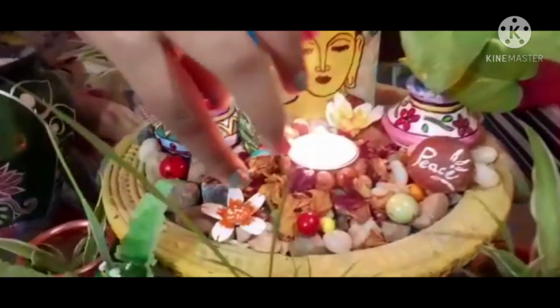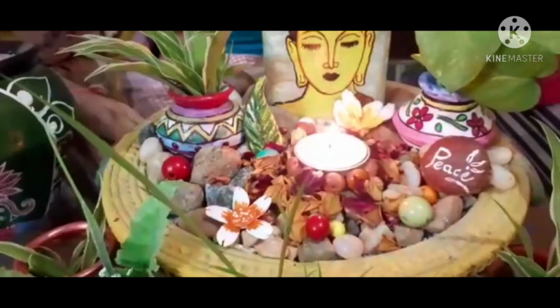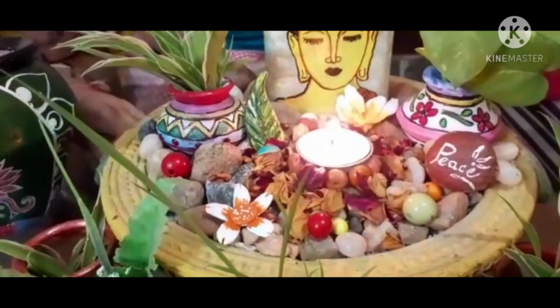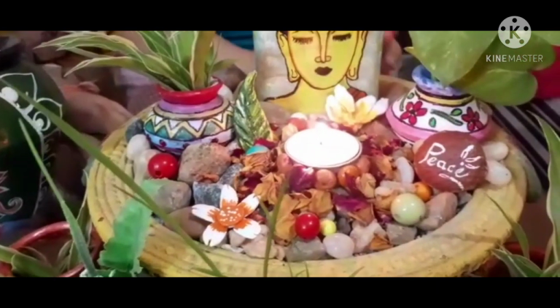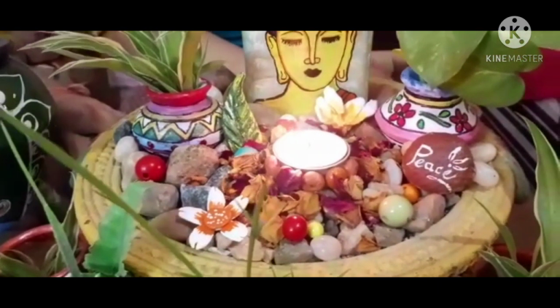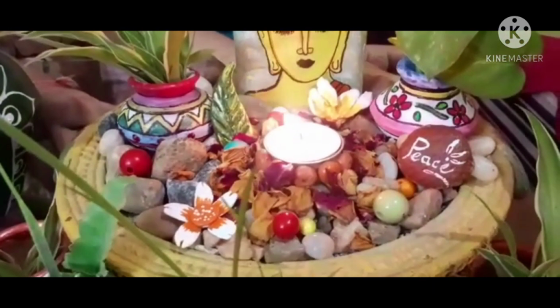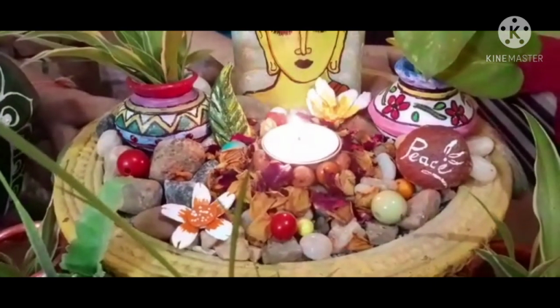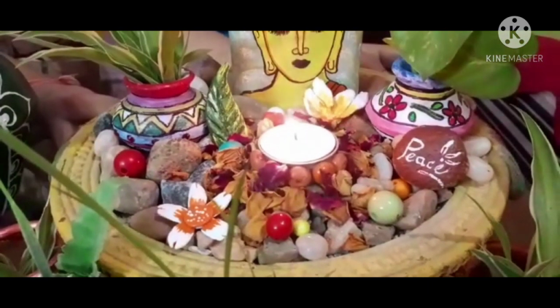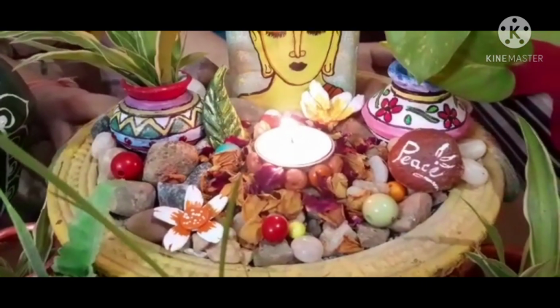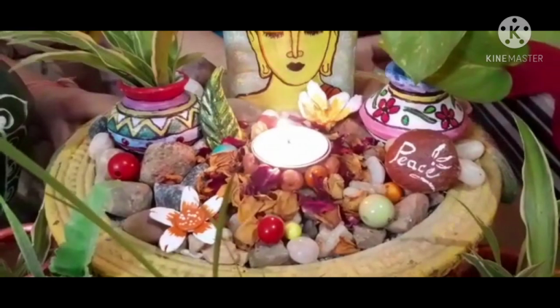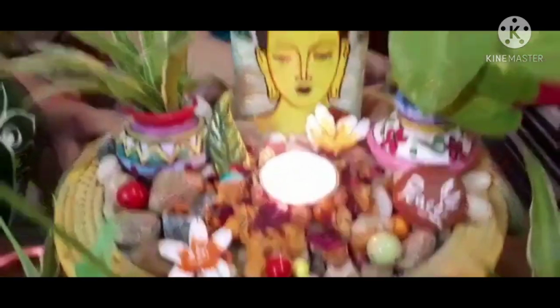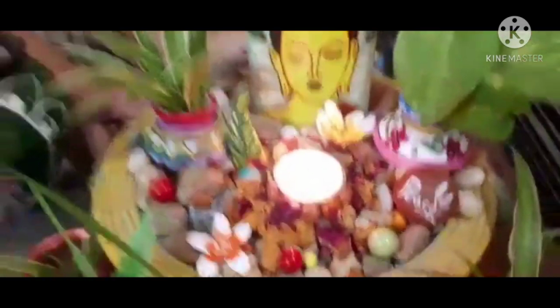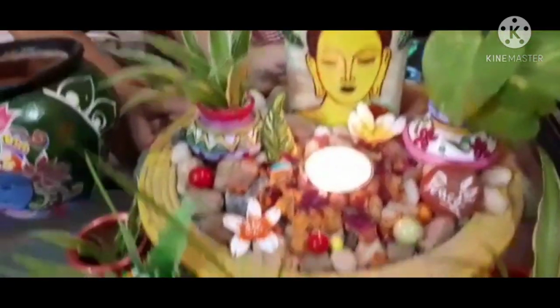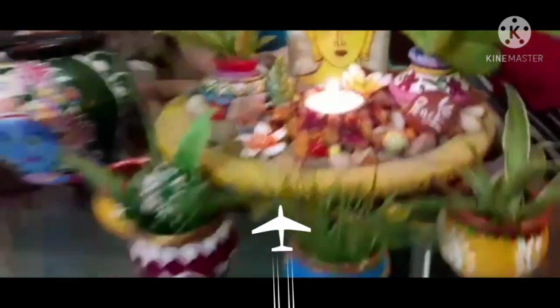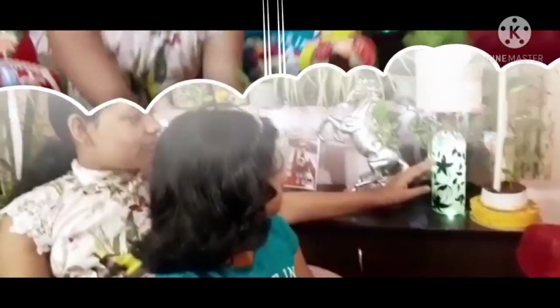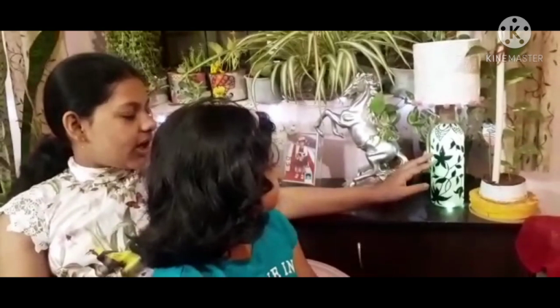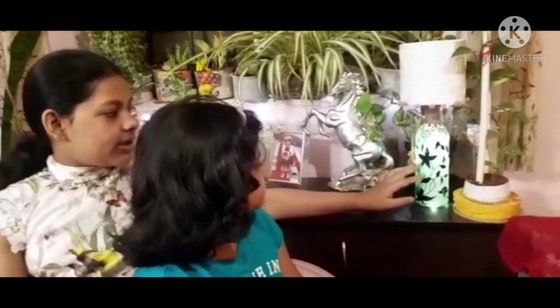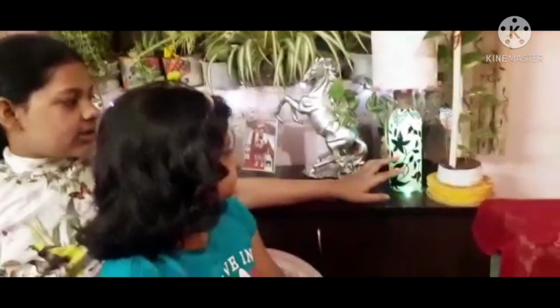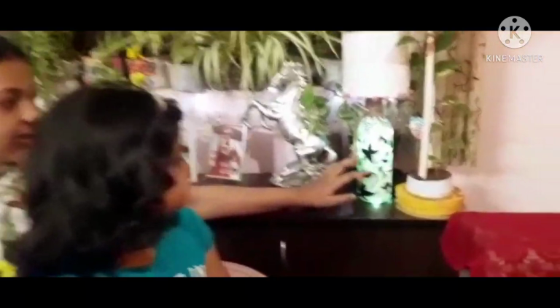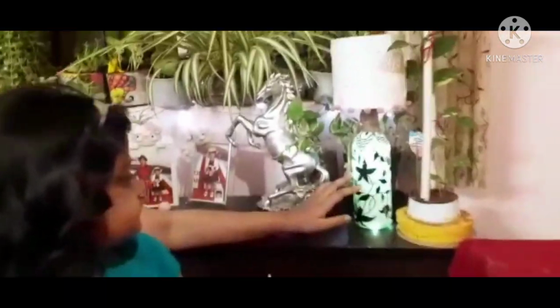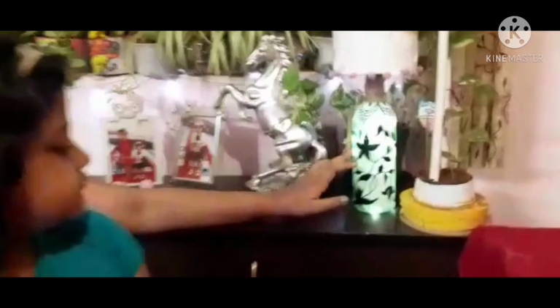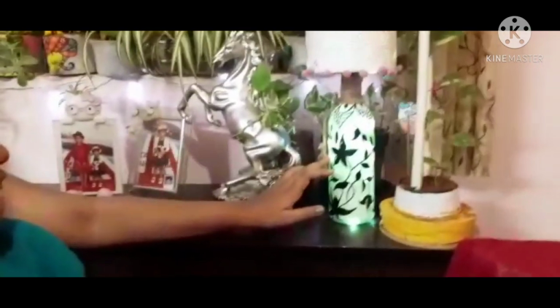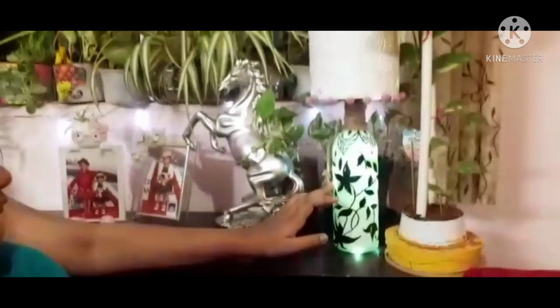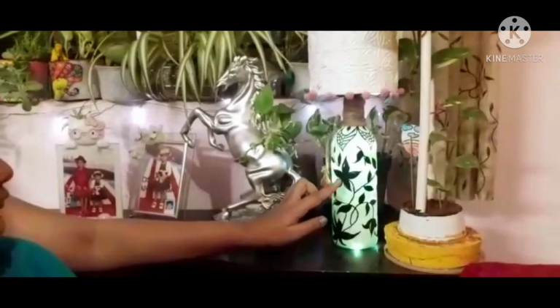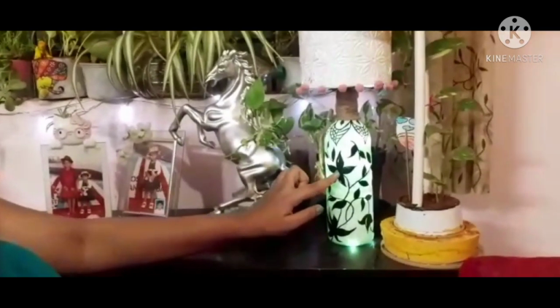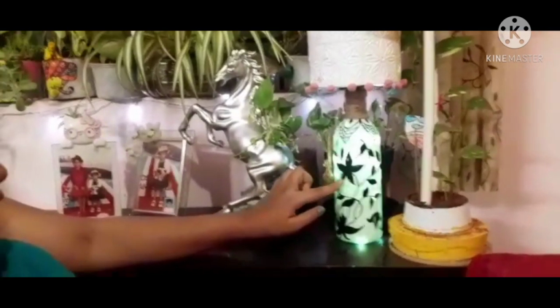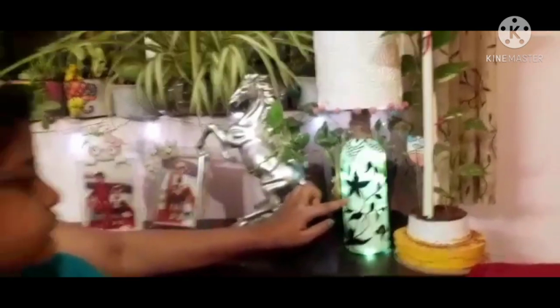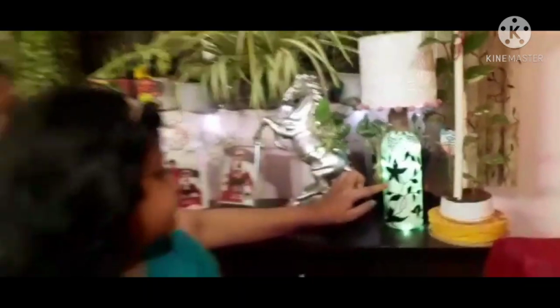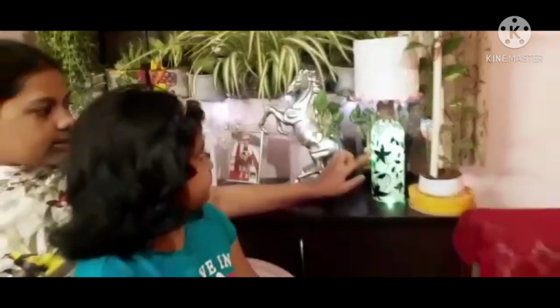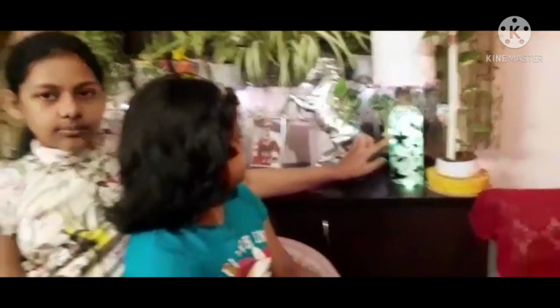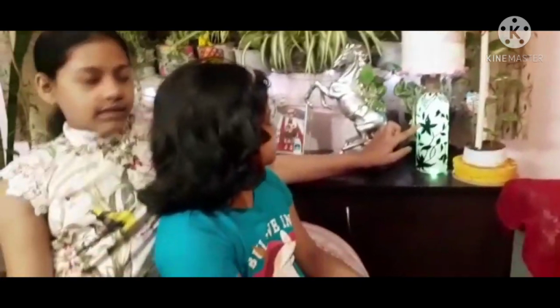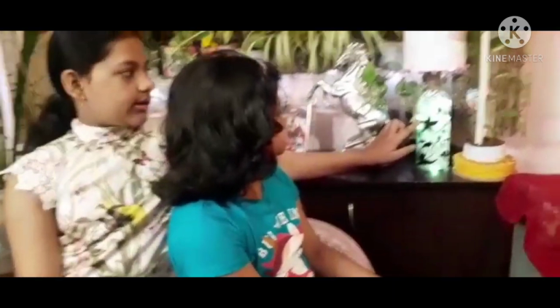These flowers are made of DIY air dry clay. This is a DIY bottle lamp with twinkling light inside. It is painted with black acrylic colour.